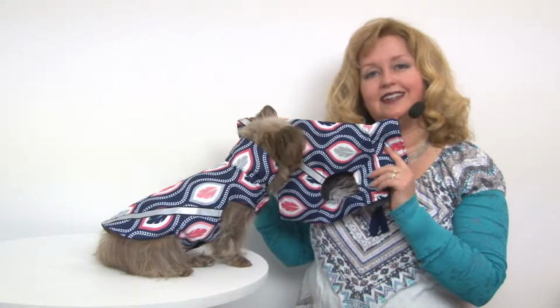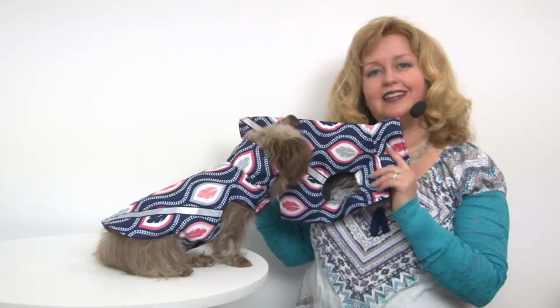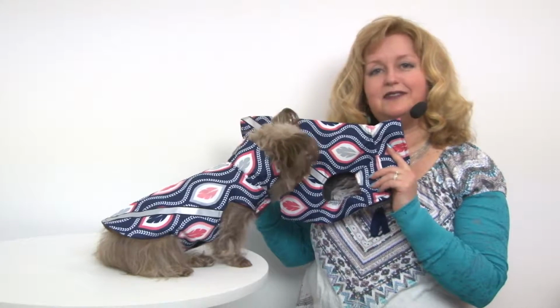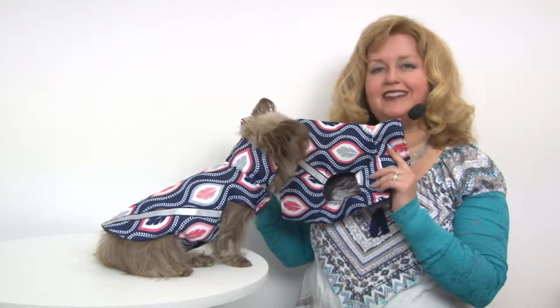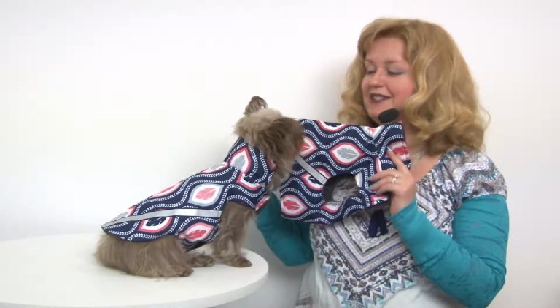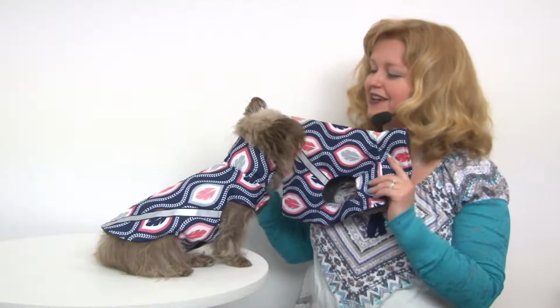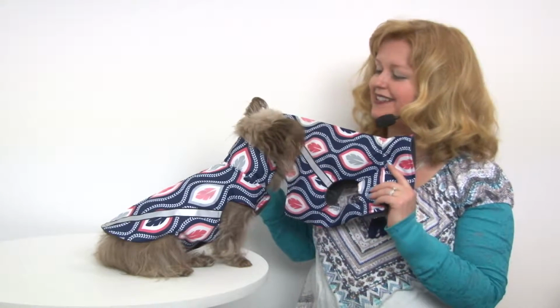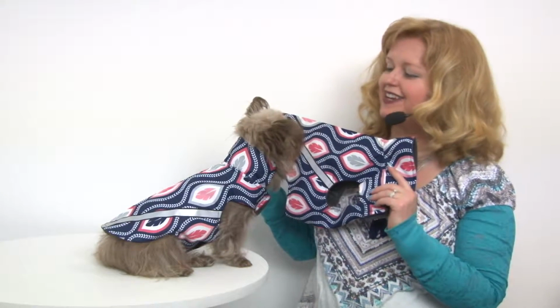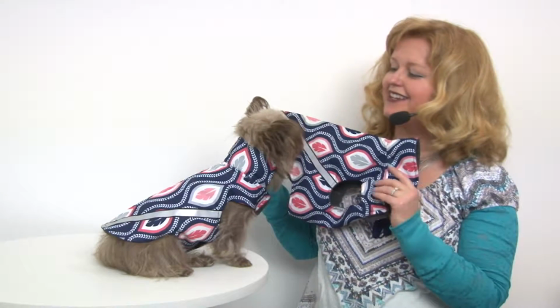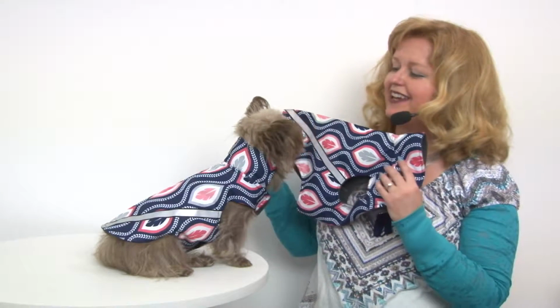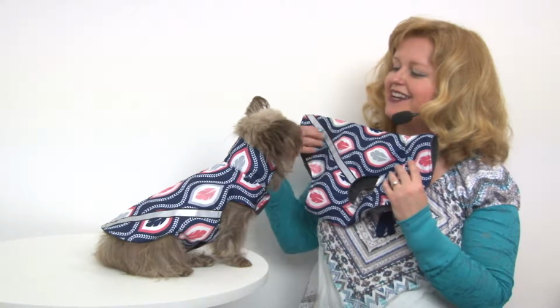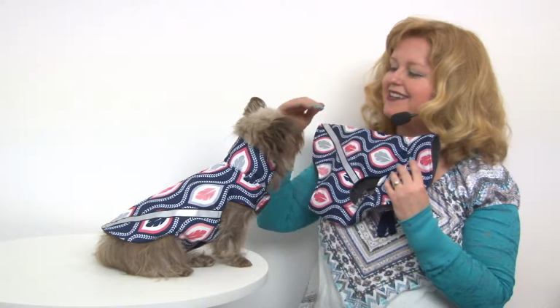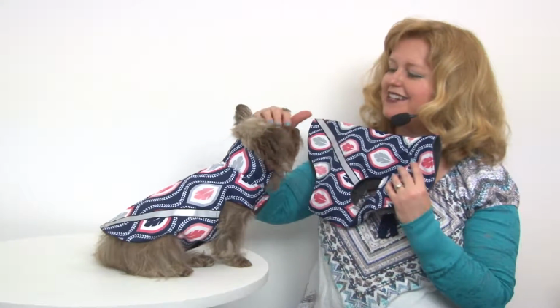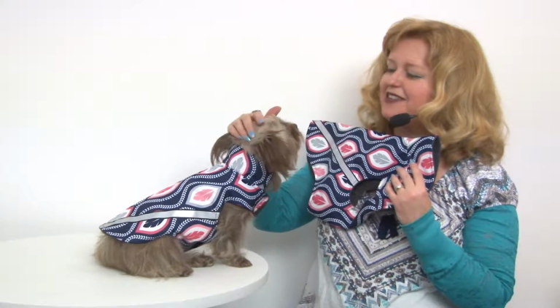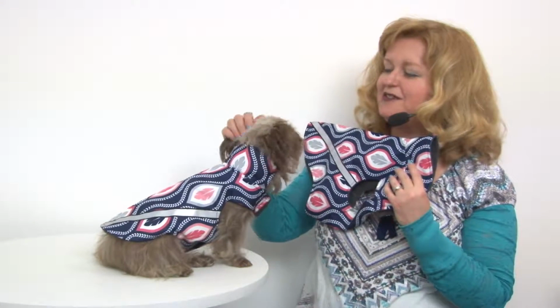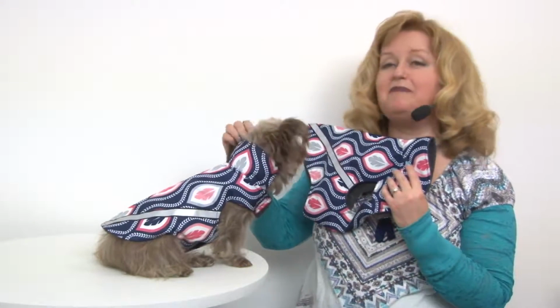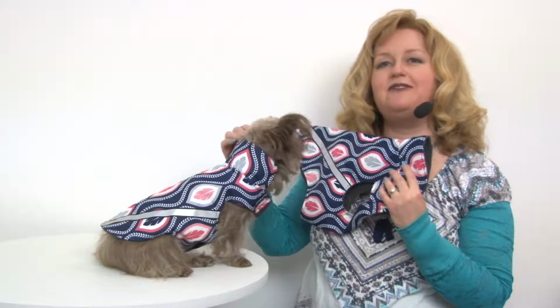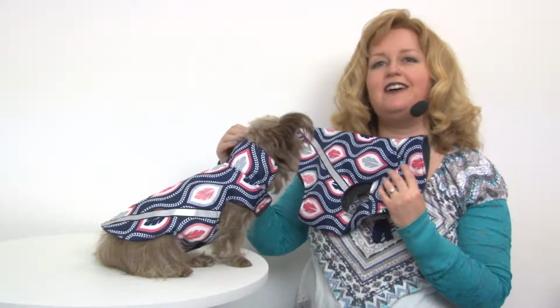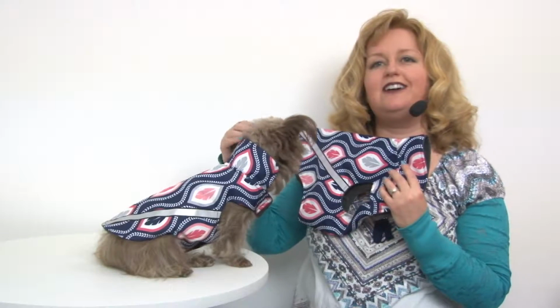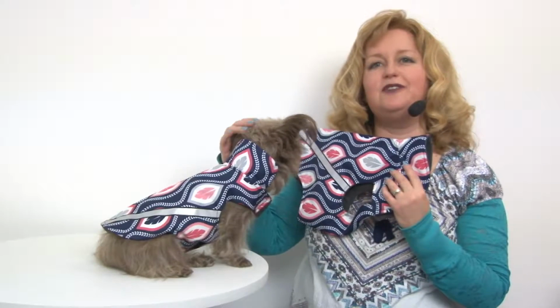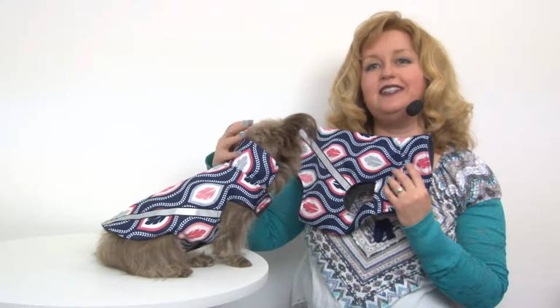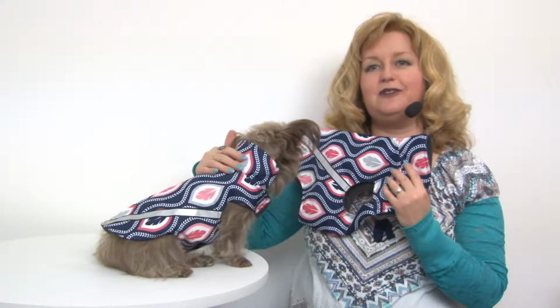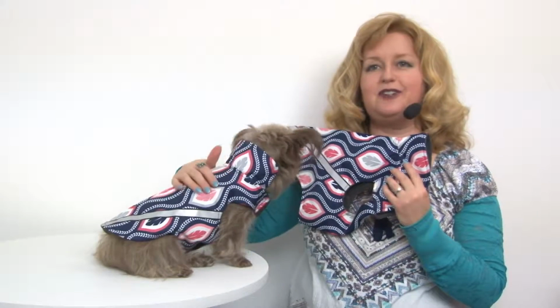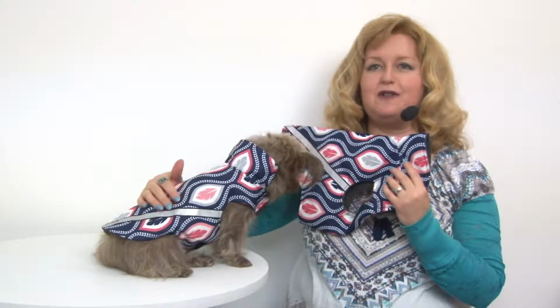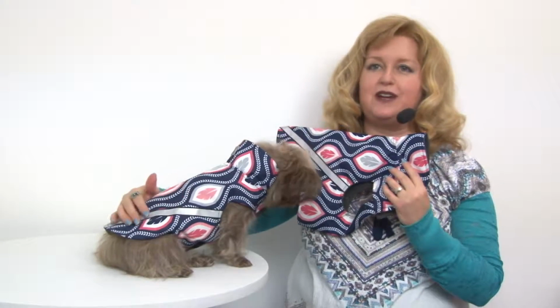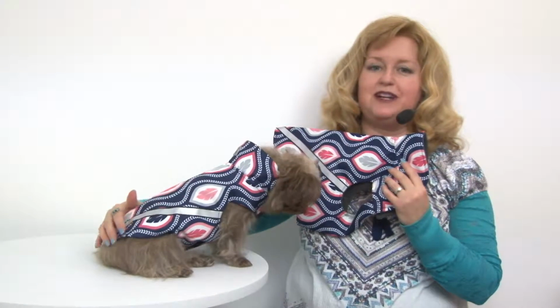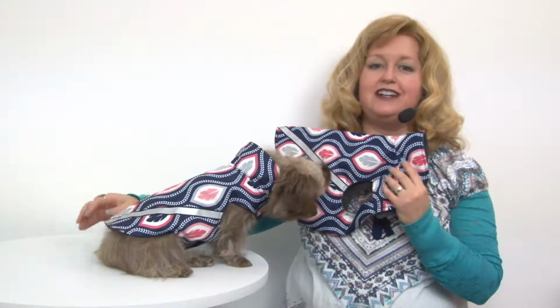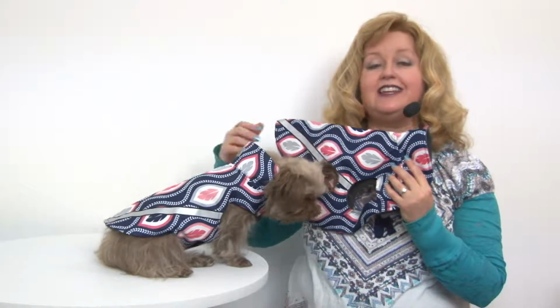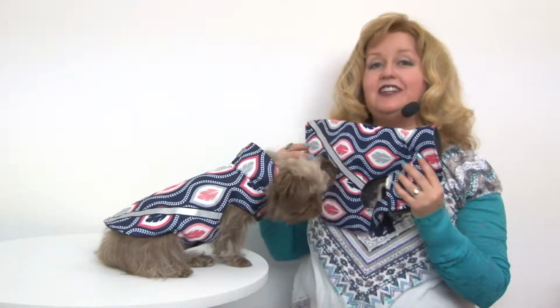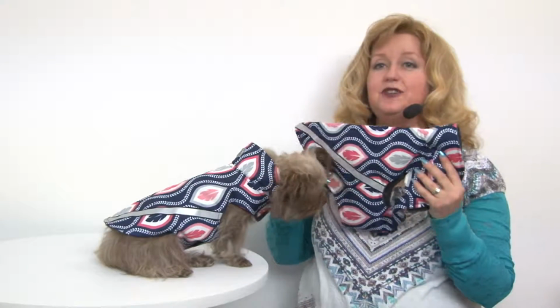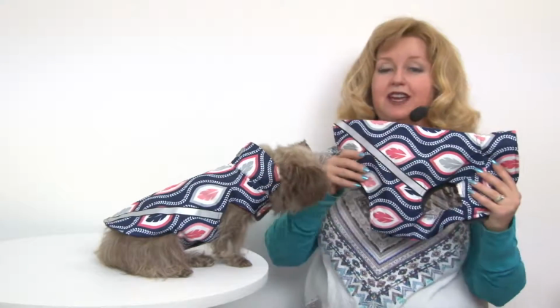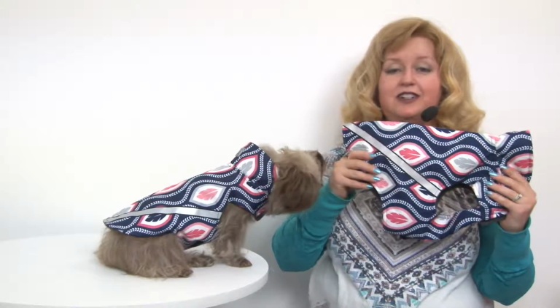Hello friends! It's Mary in Savannah, and today we're here to share with you about our West Coast Dog Rainwear in Dreamcatcher.